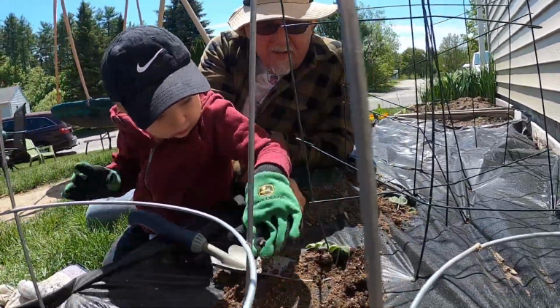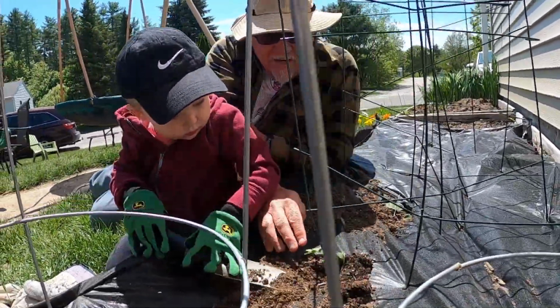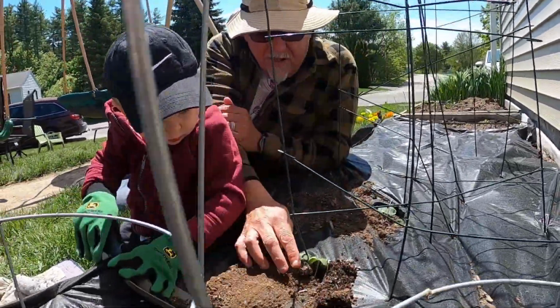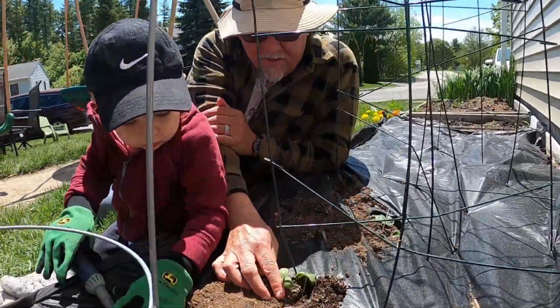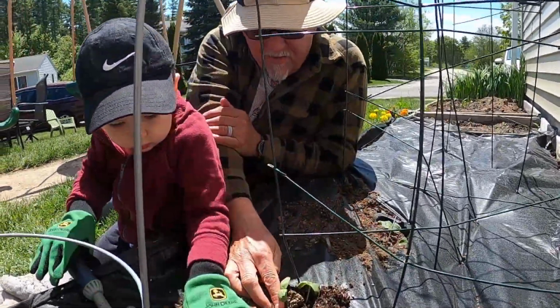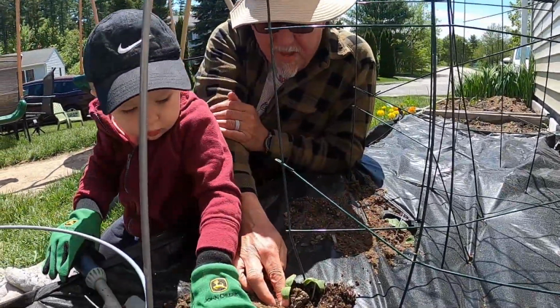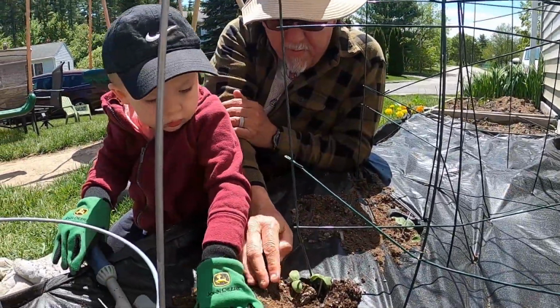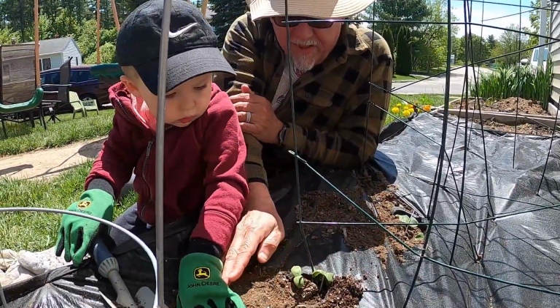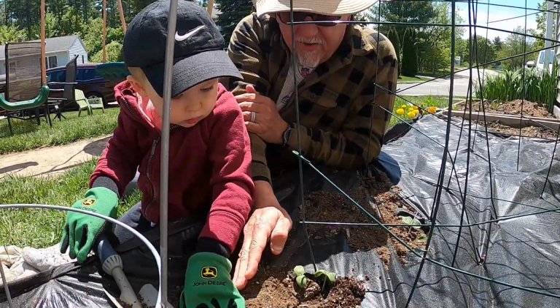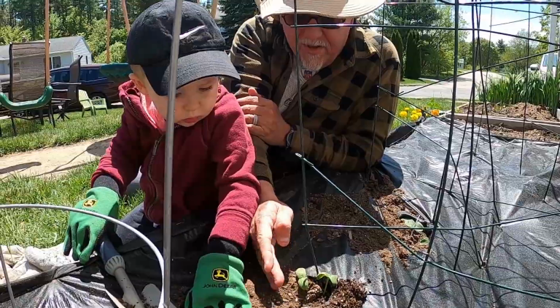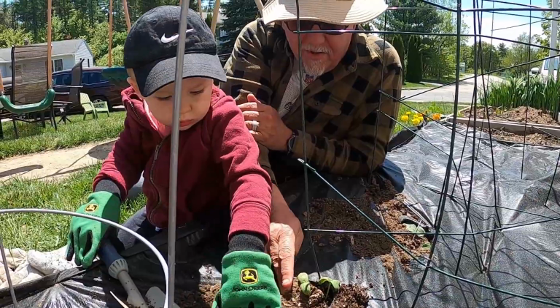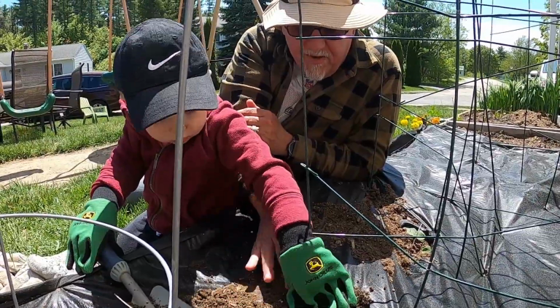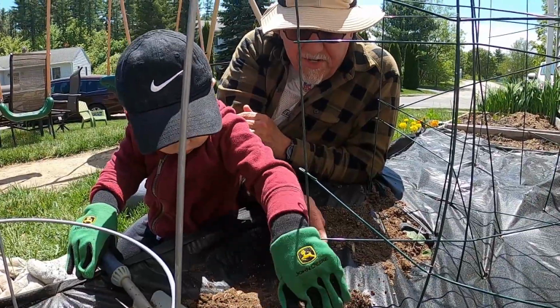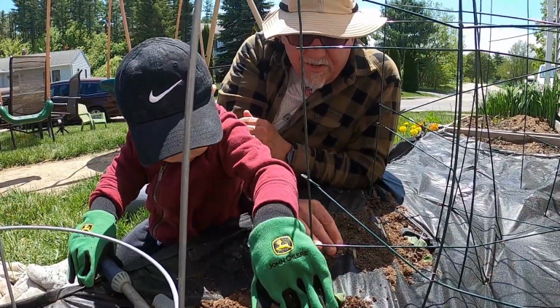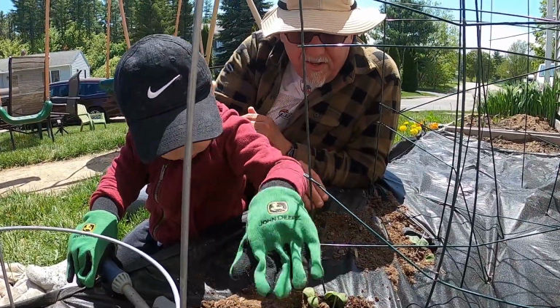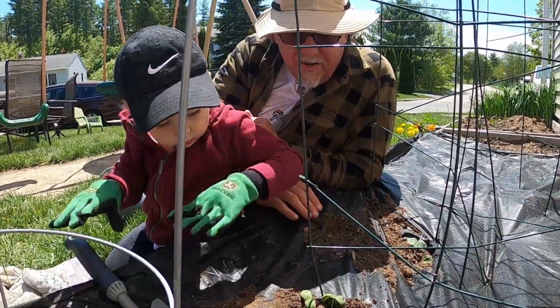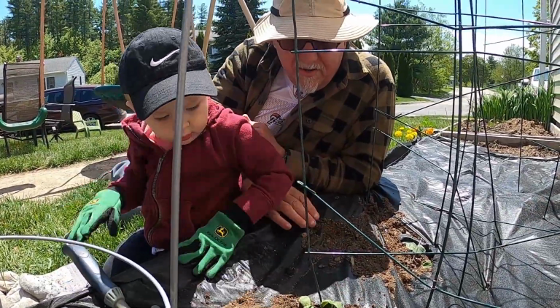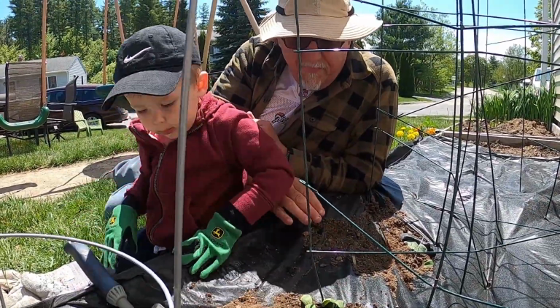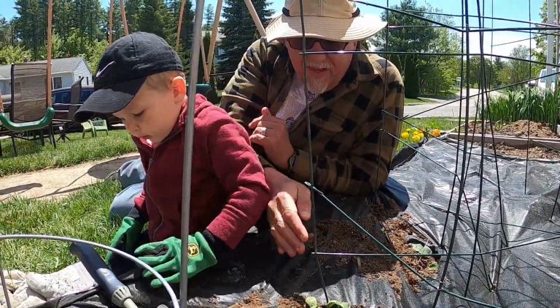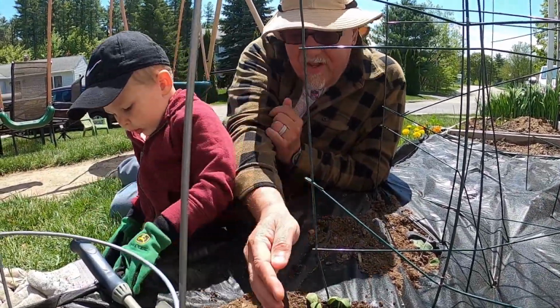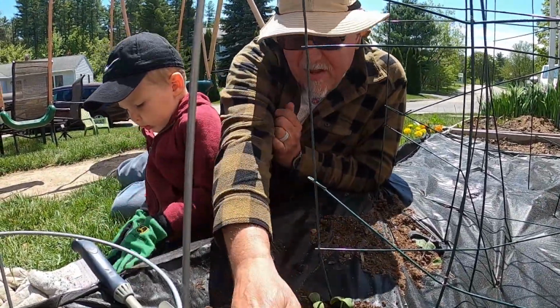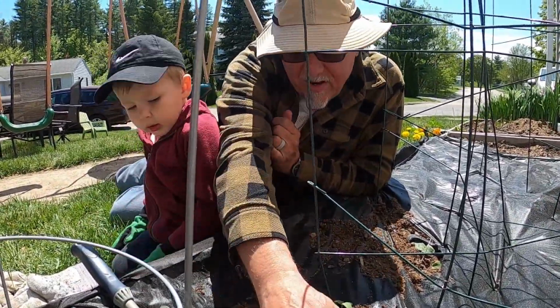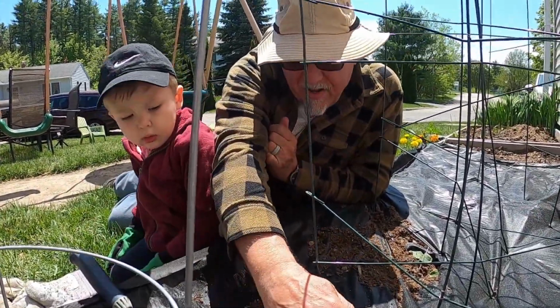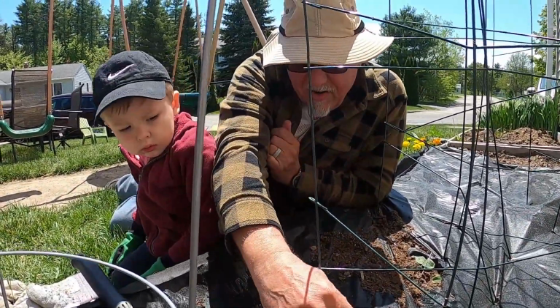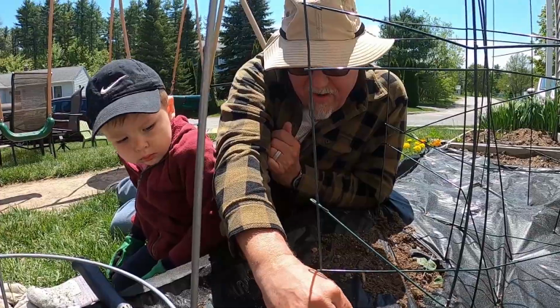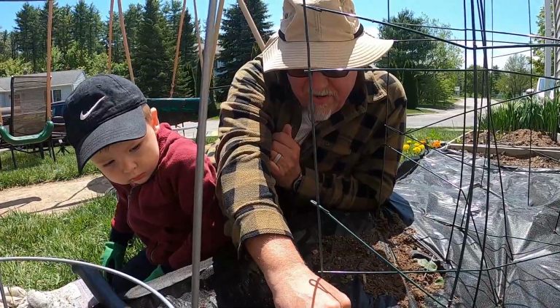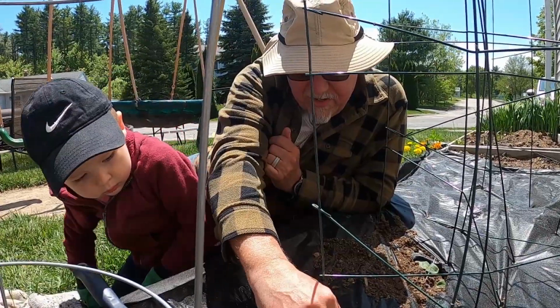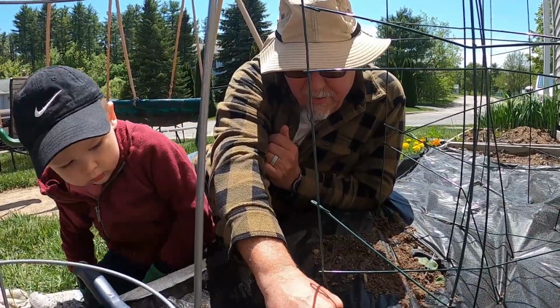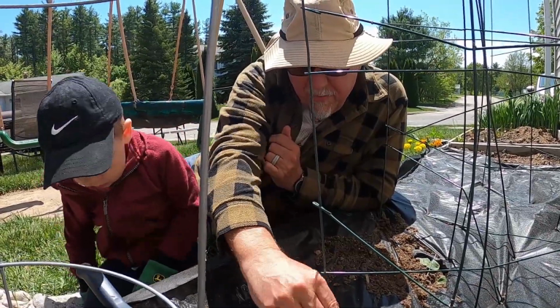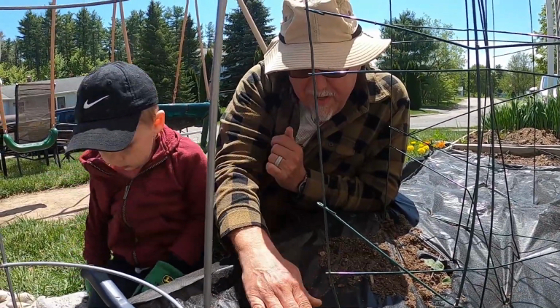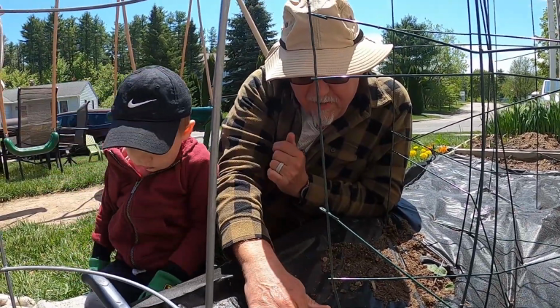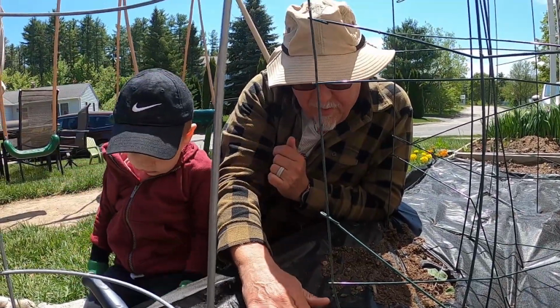Gentle. Because these are baby plants. Got to be very gentle. Very, very gentle. Very gentle with the baby cucumbers.